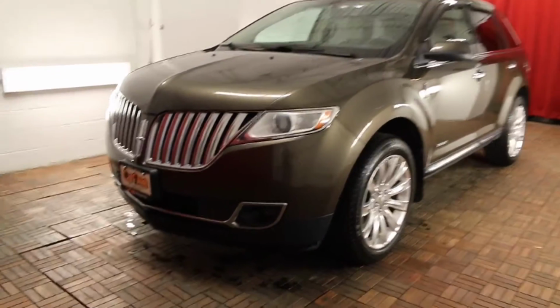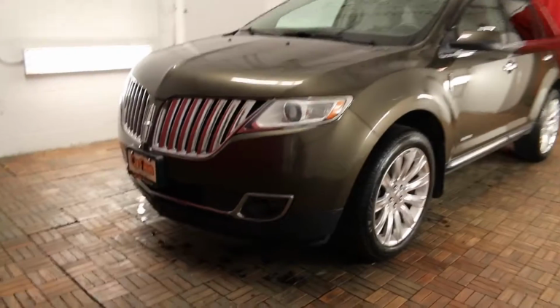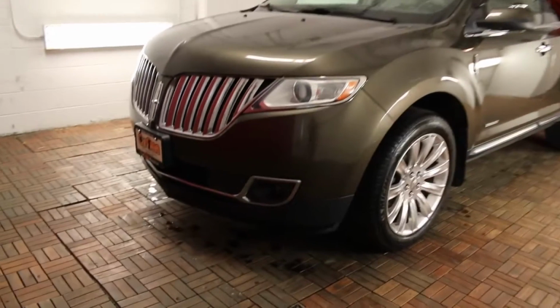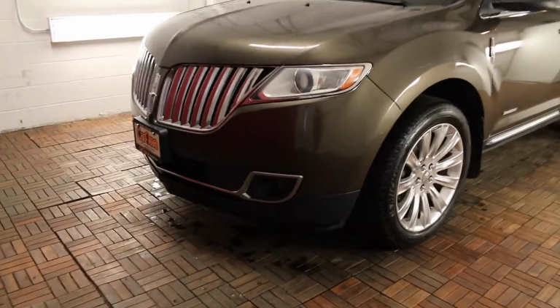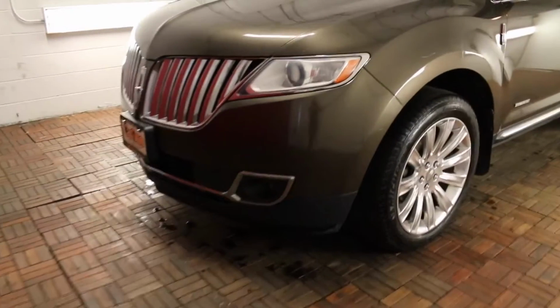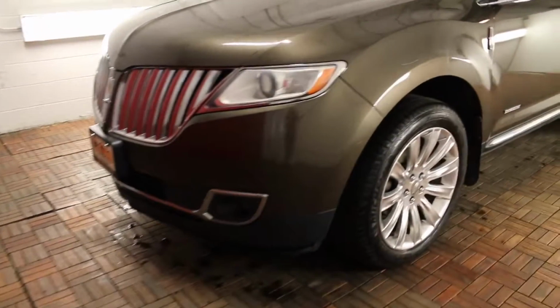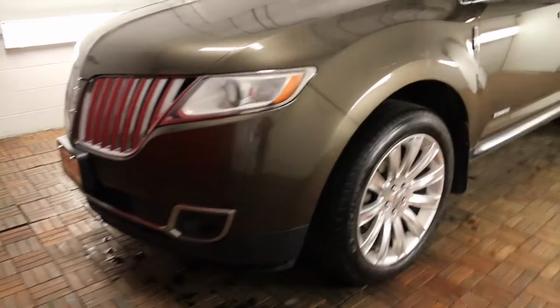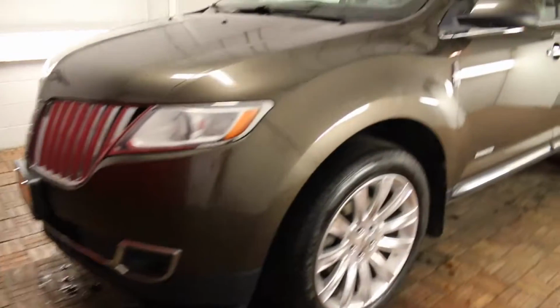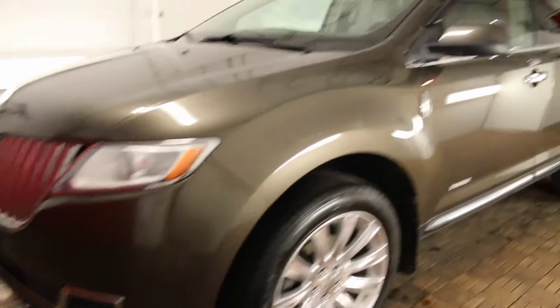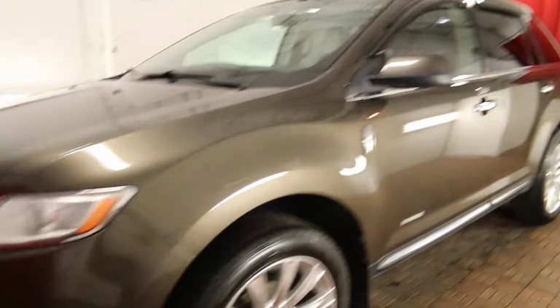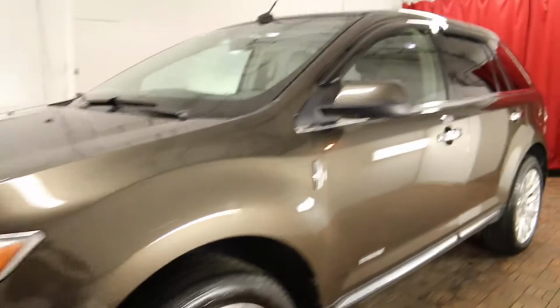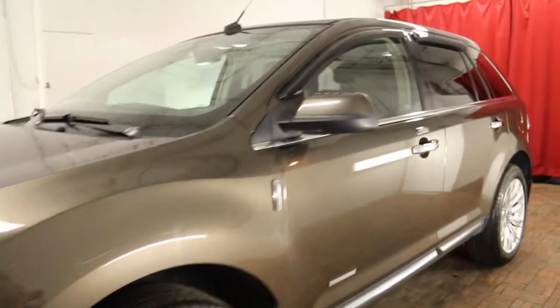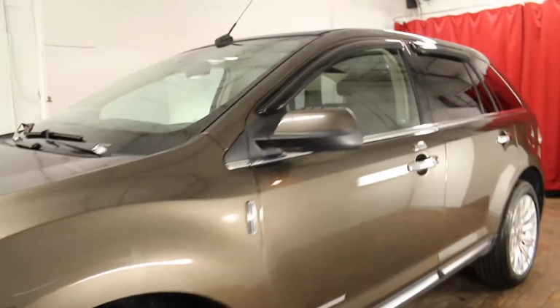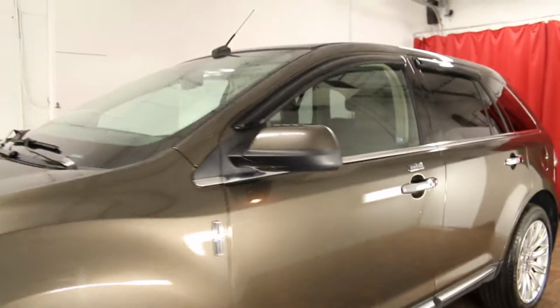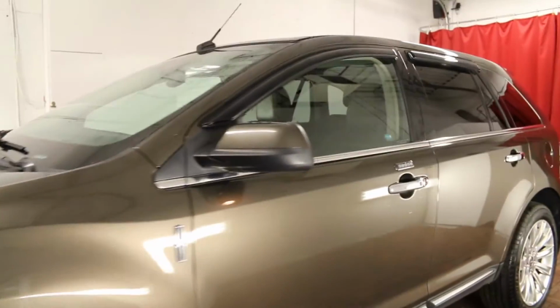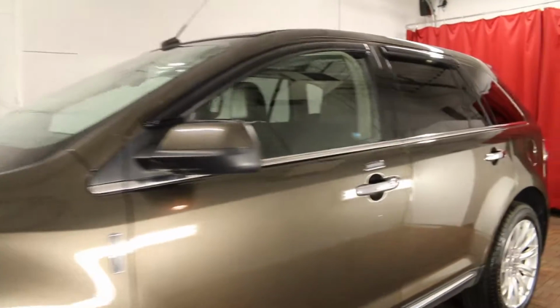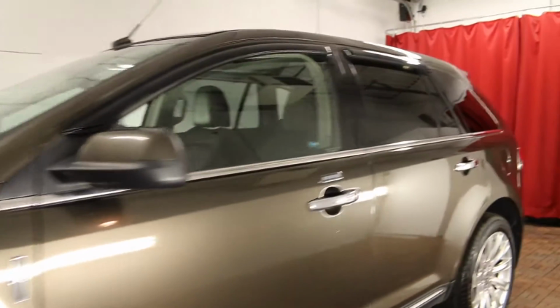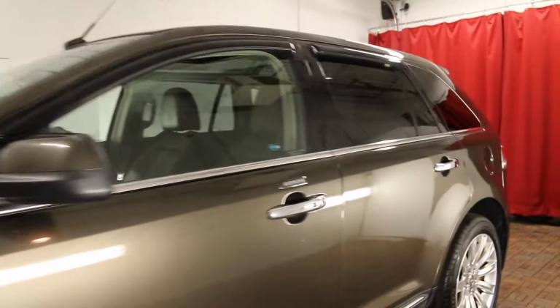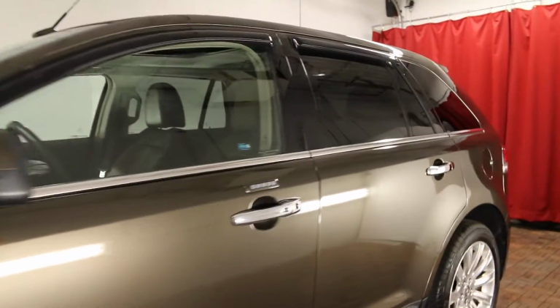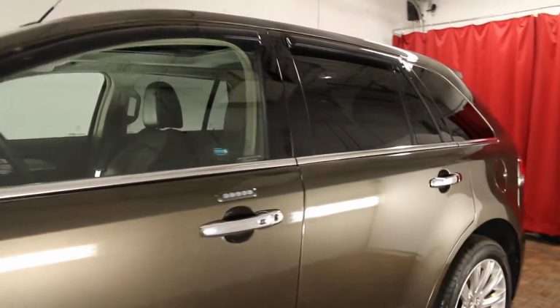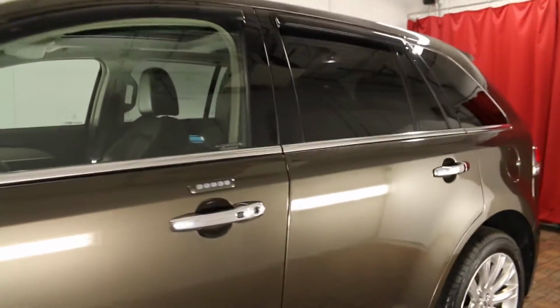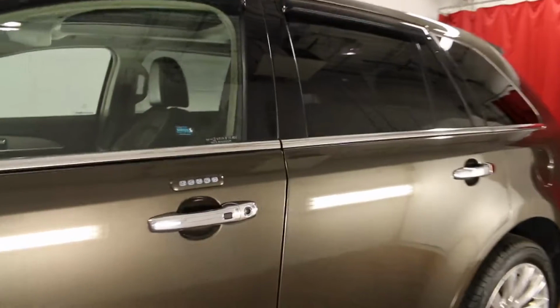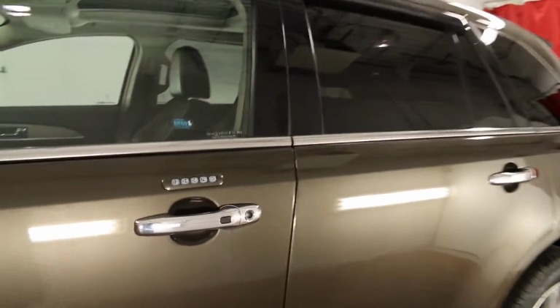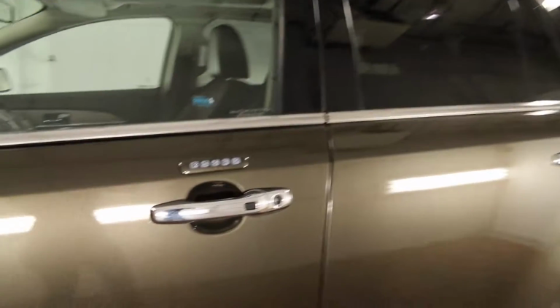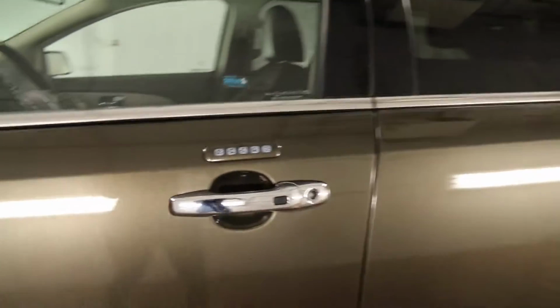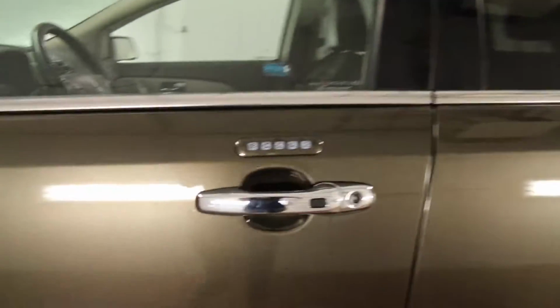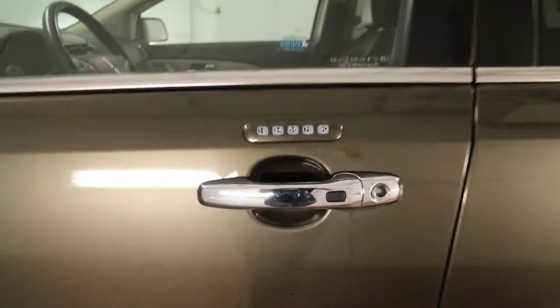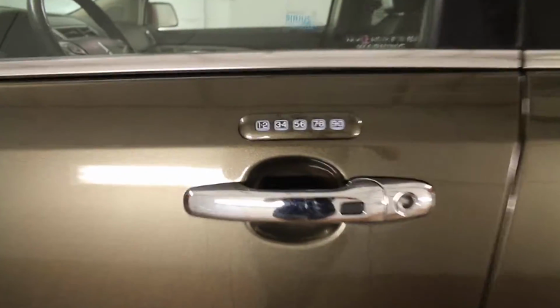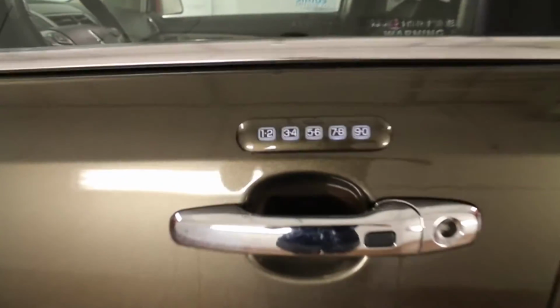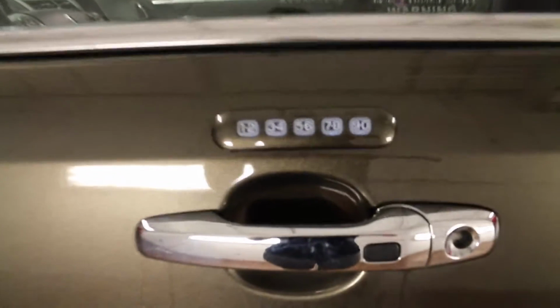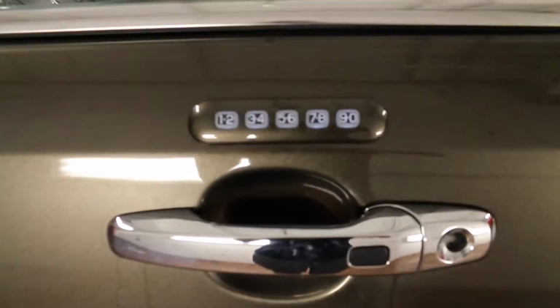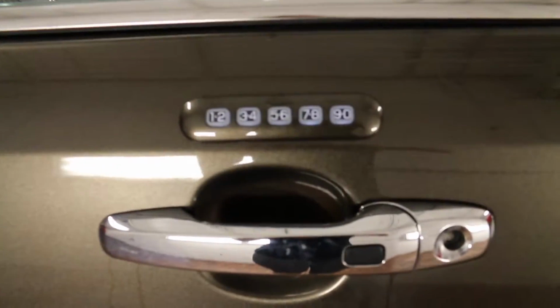This vehicle comes with front fog lights, blind spot detection in the mirrors, tinted back windows, and a digital keypad entry.